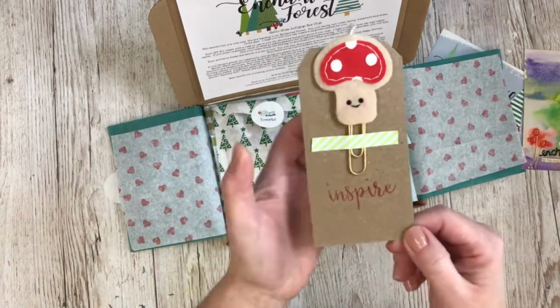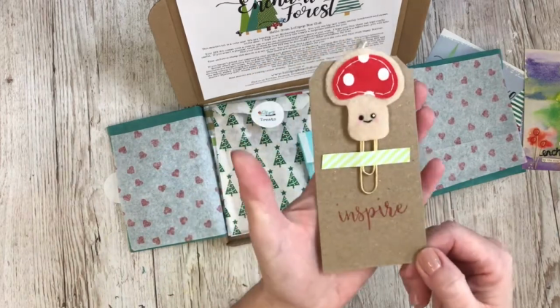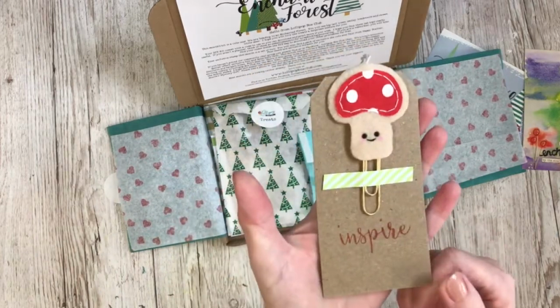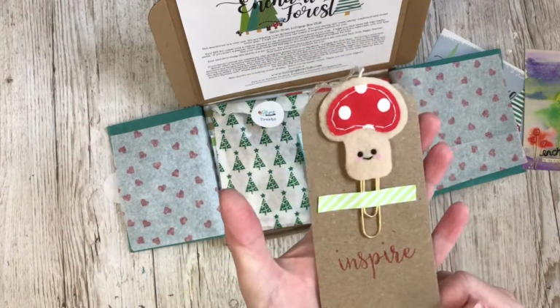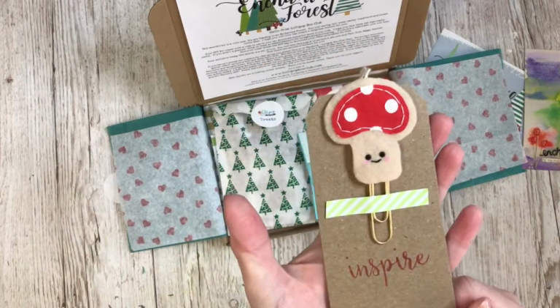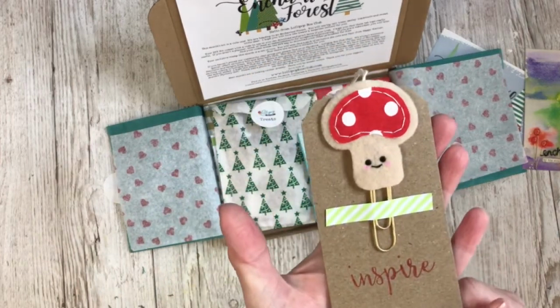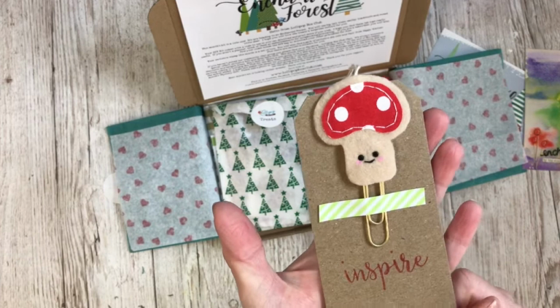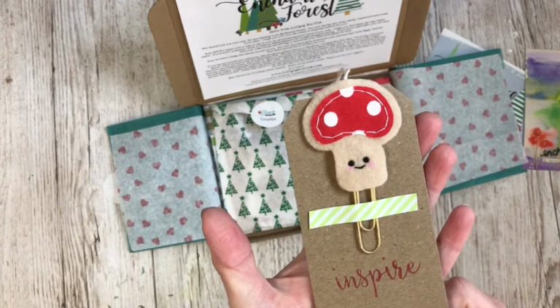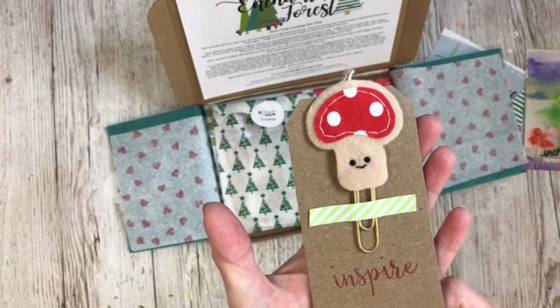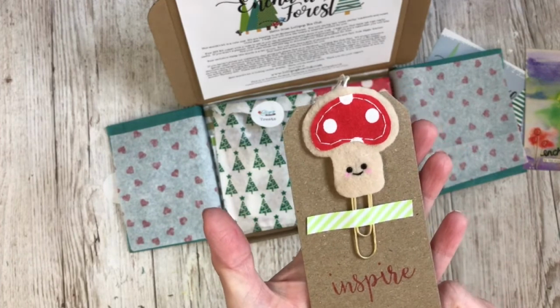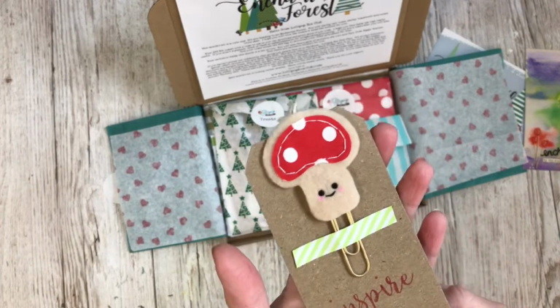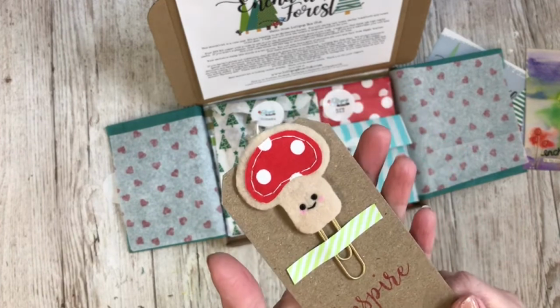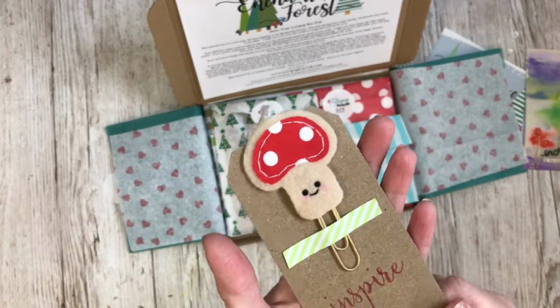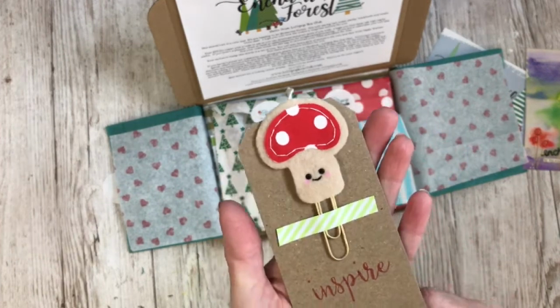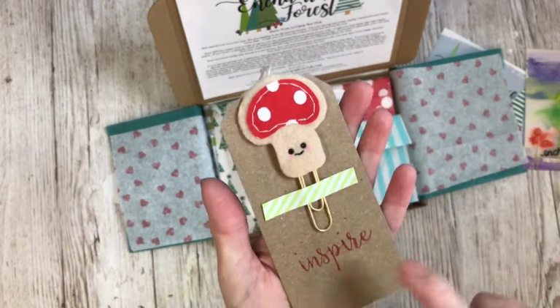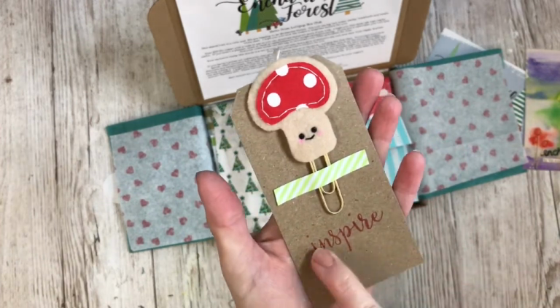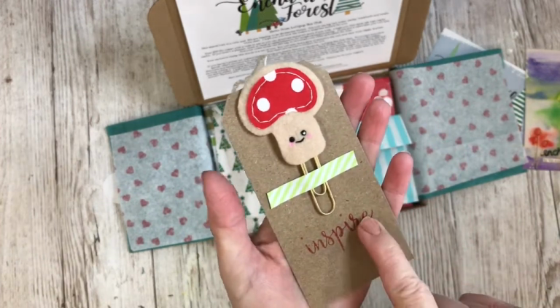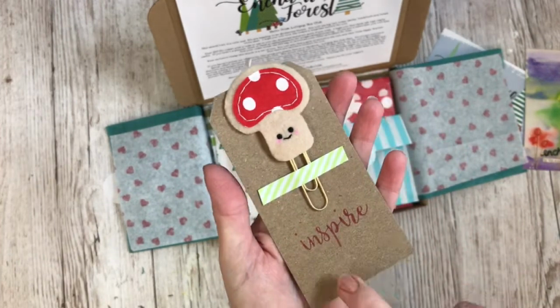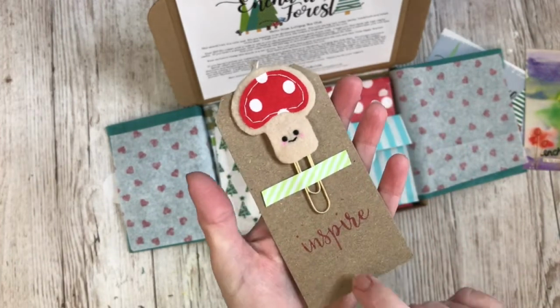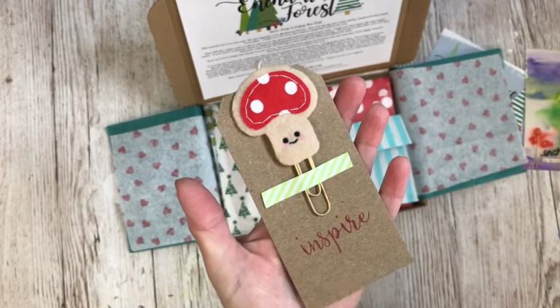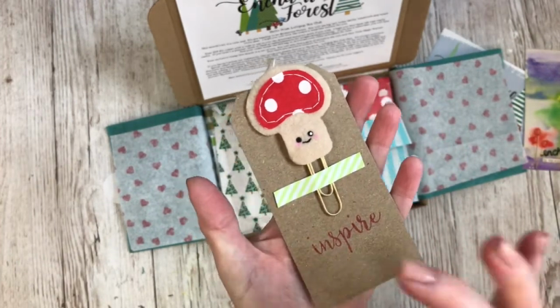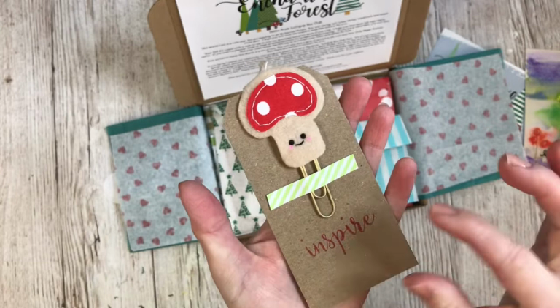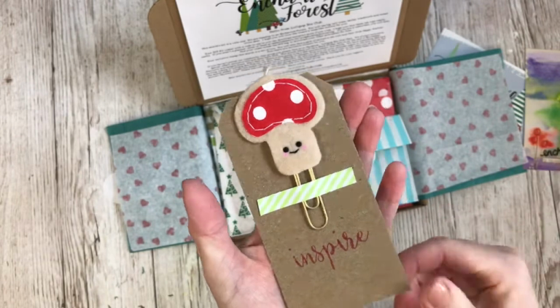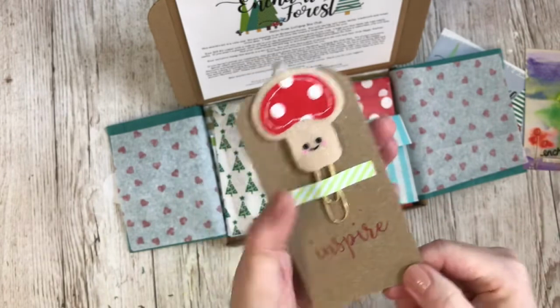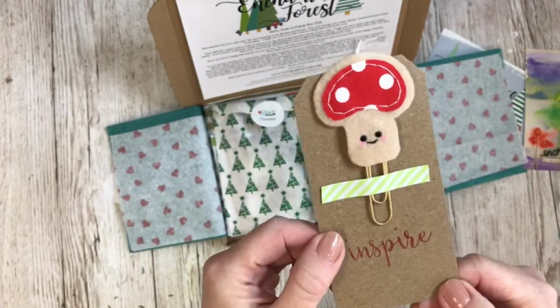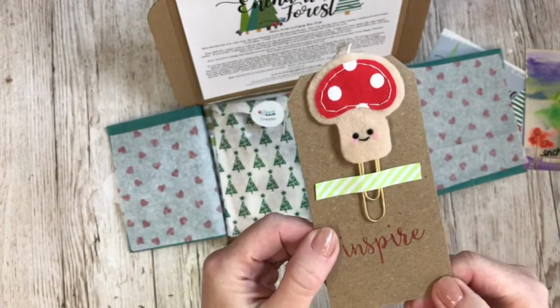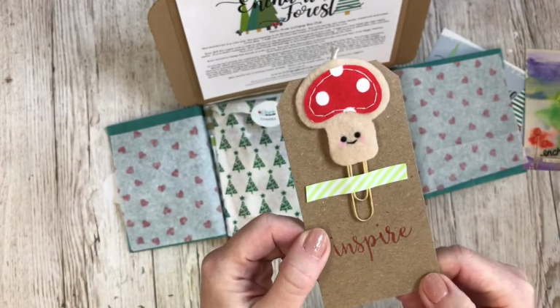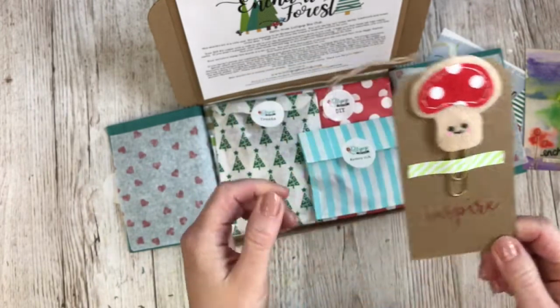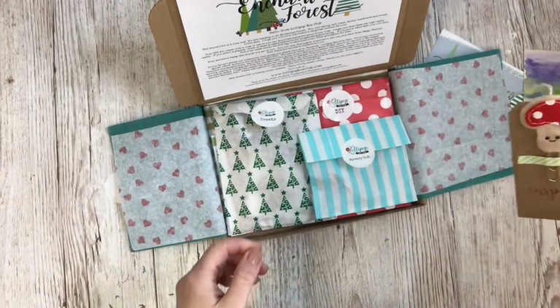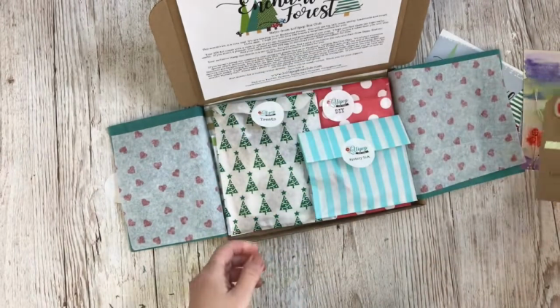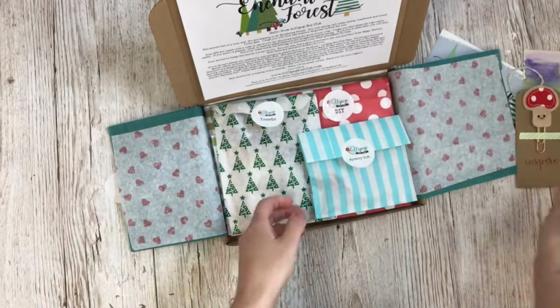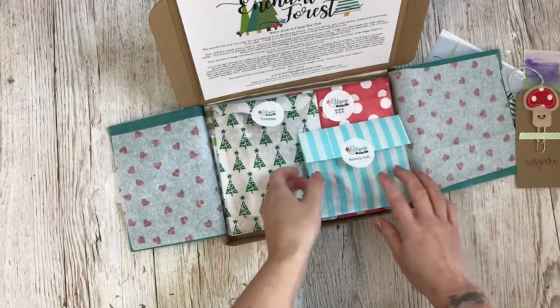This is the exclusive paperclip this month — this cute little toadstool. And I always print and stamp on the tags, so you can use those on your crafty projects as well.